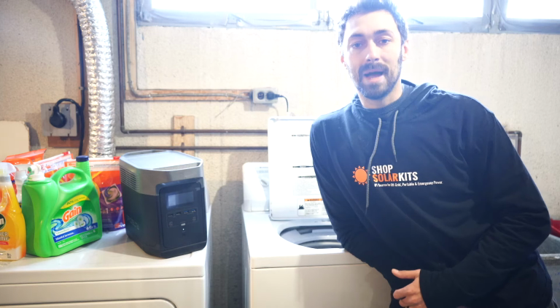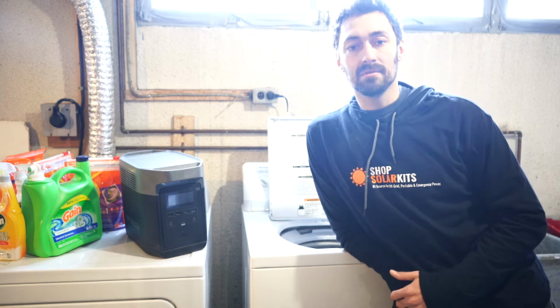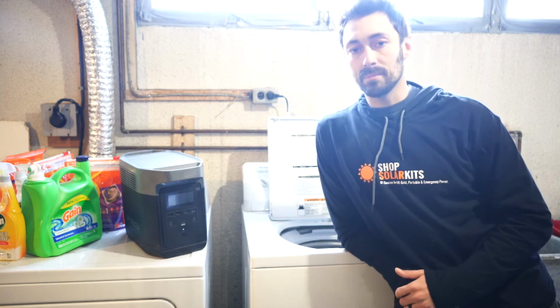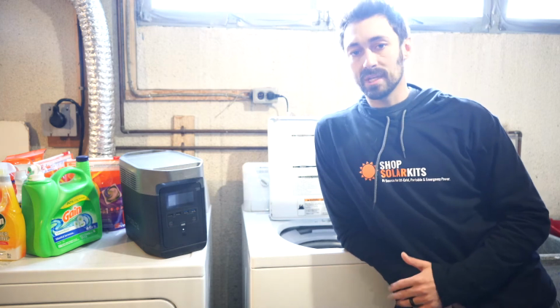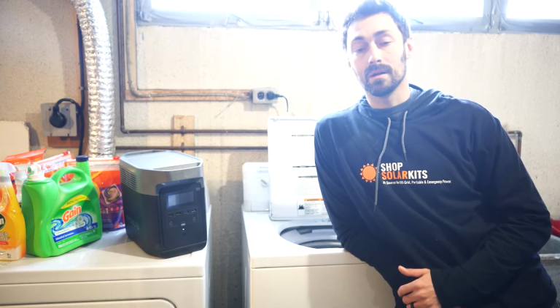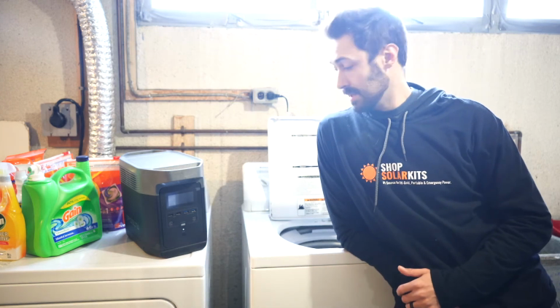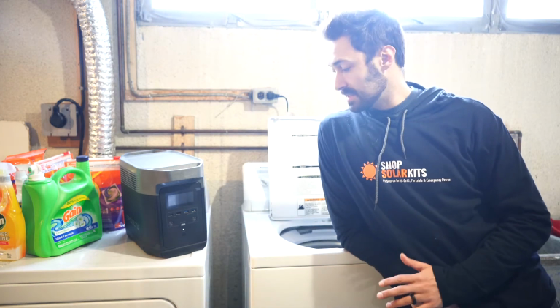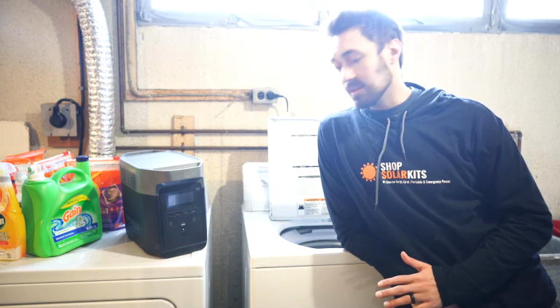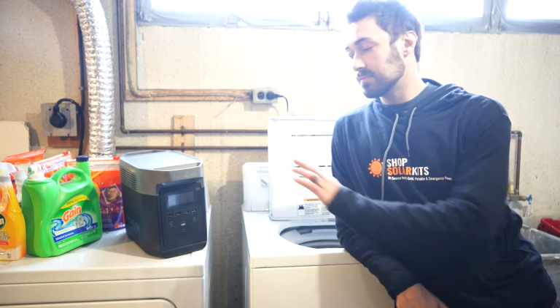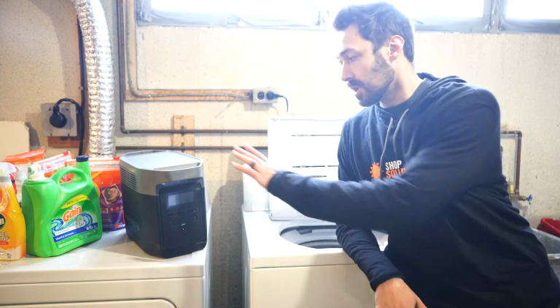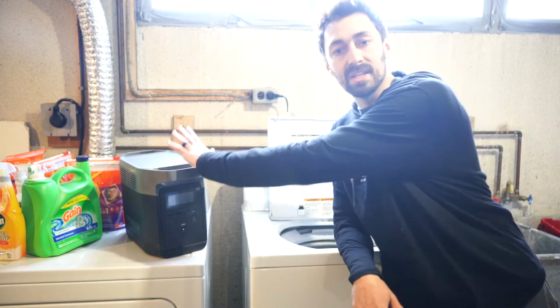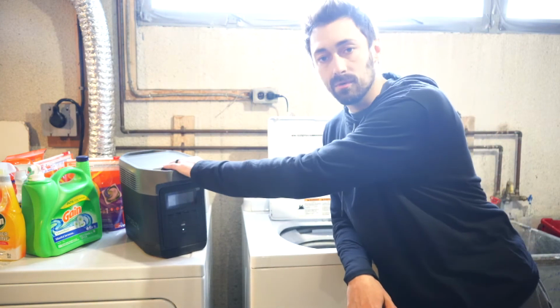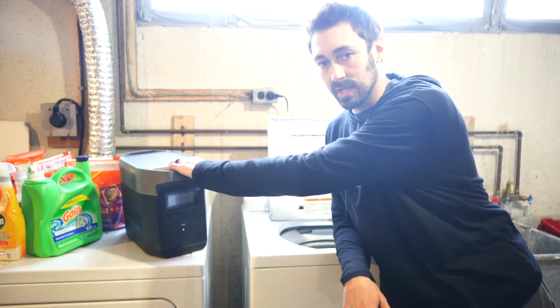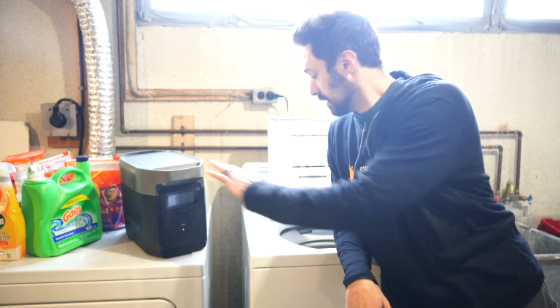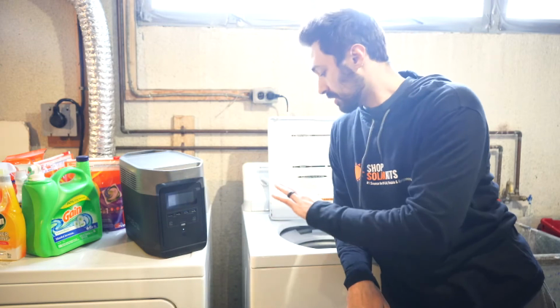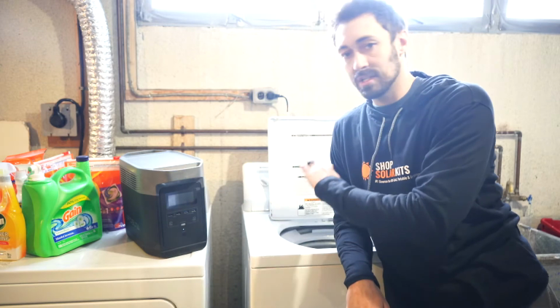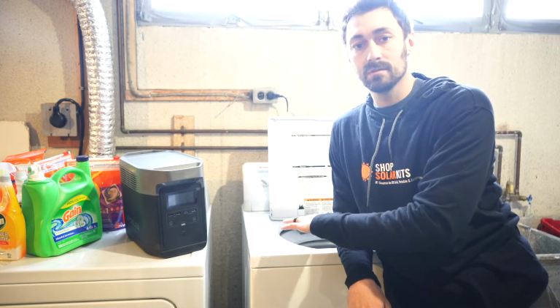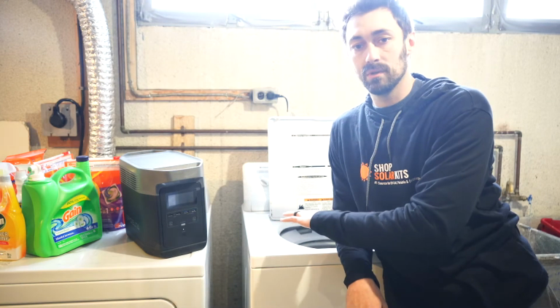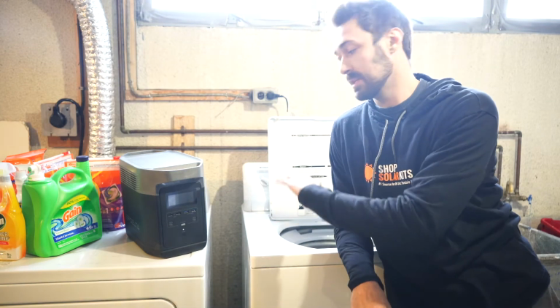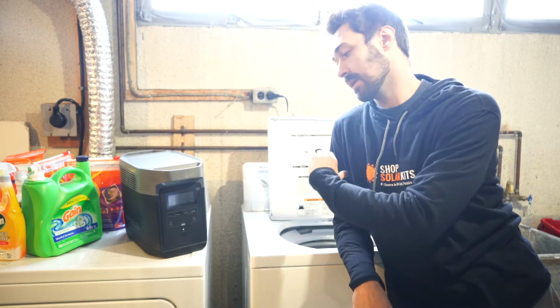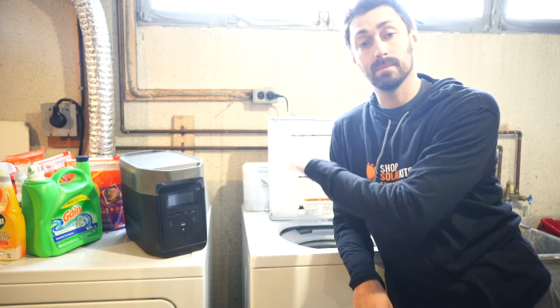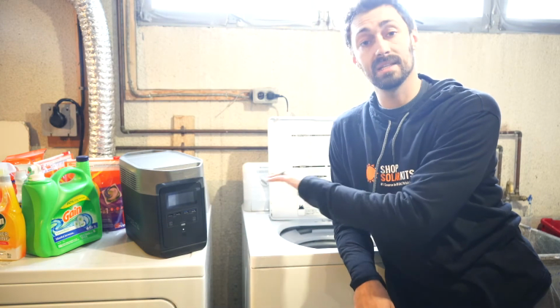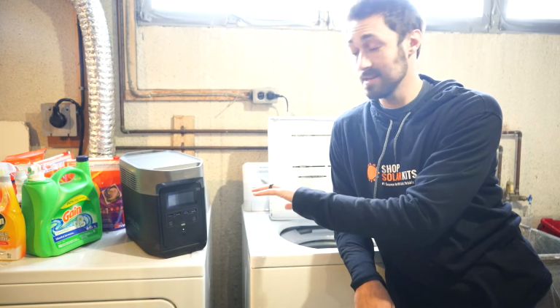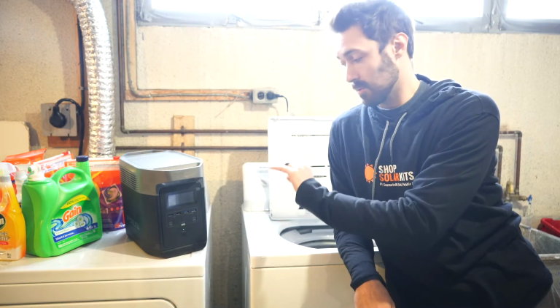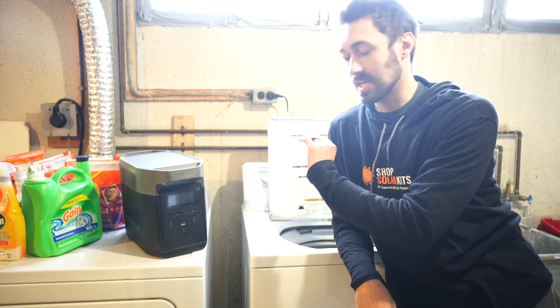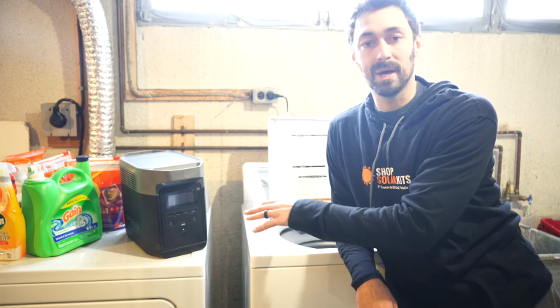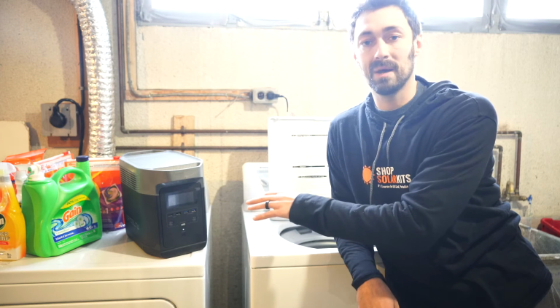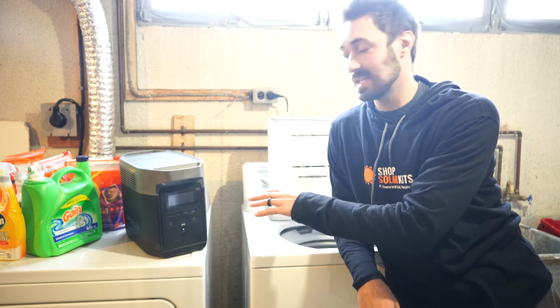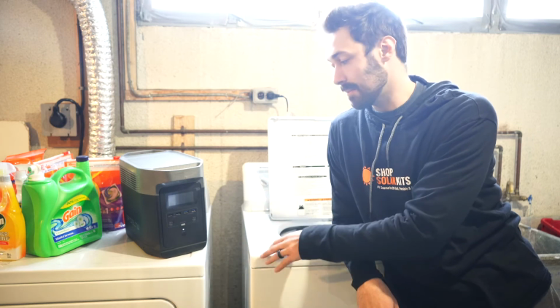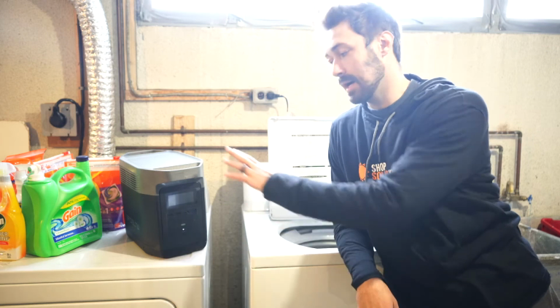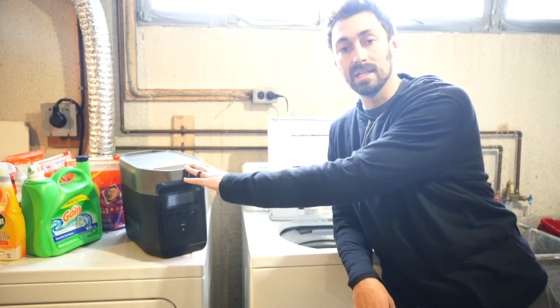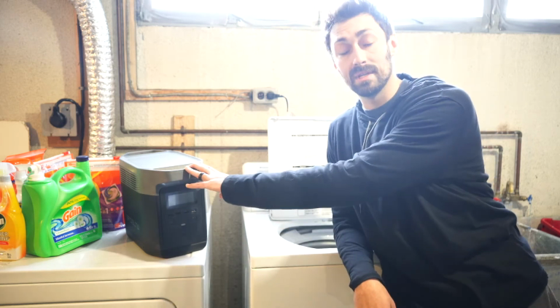Max here from ShopSolarKits.com. In today's video, I have fully charged my EcoFlow Delta. We're going to run an entire load of laundry from beginning to end, and we're going to see how much battery power that takes up in an EcoFlow Delta.